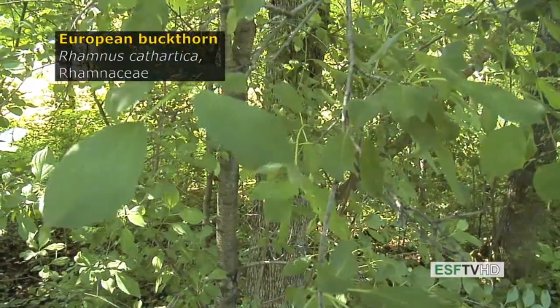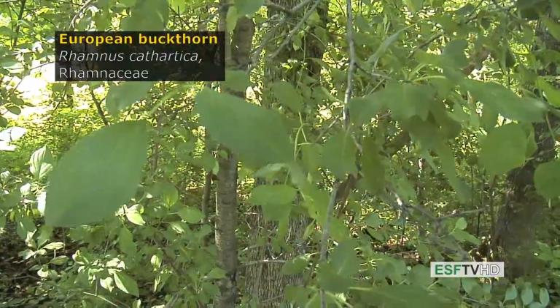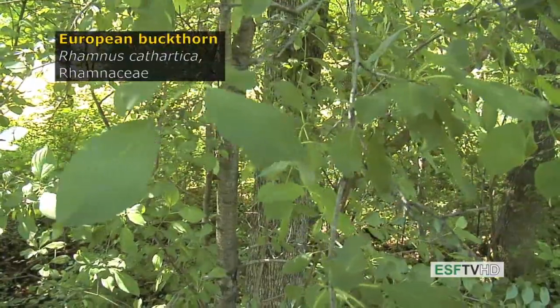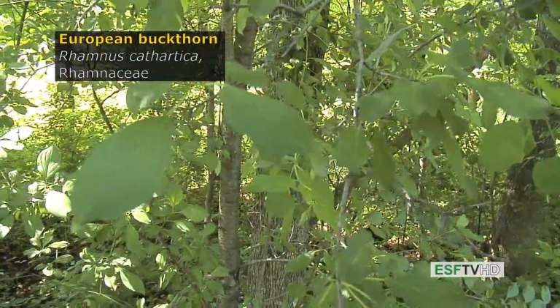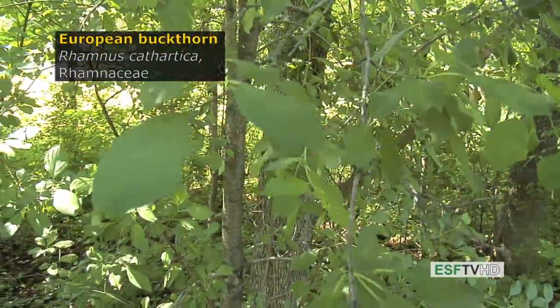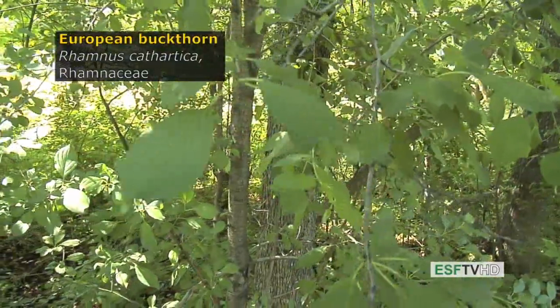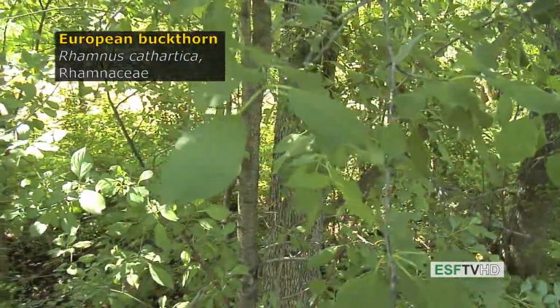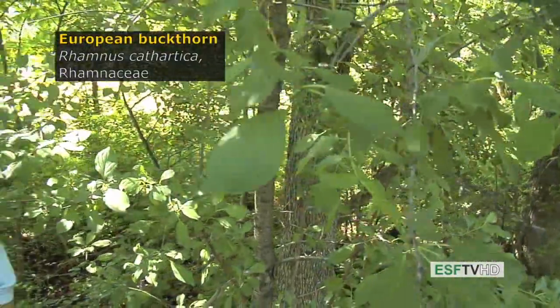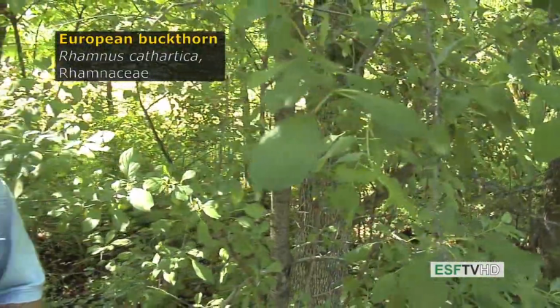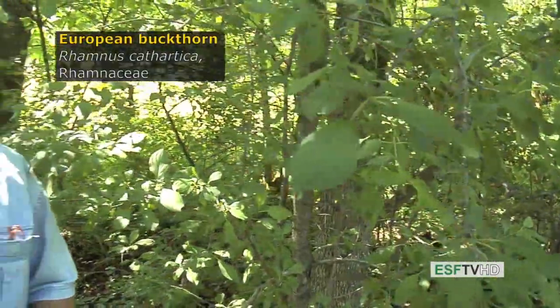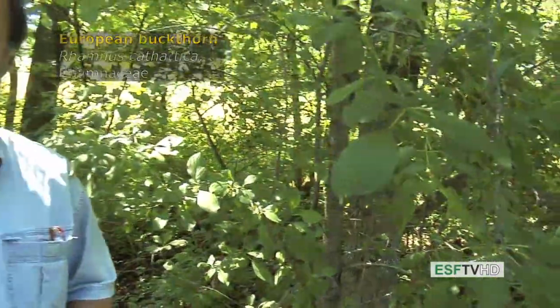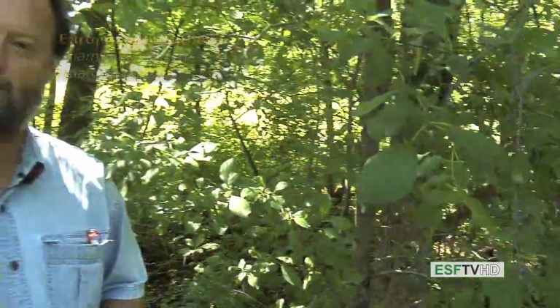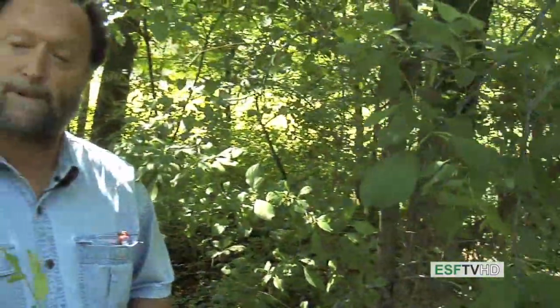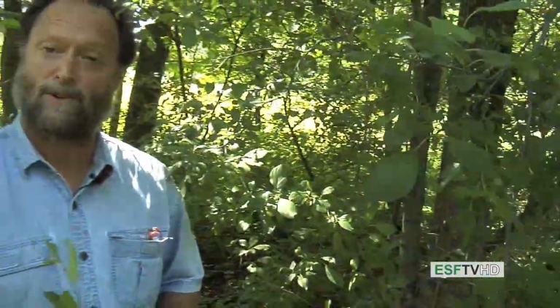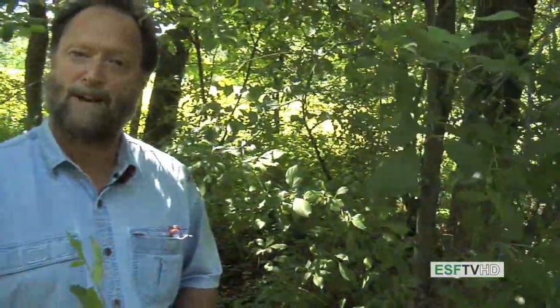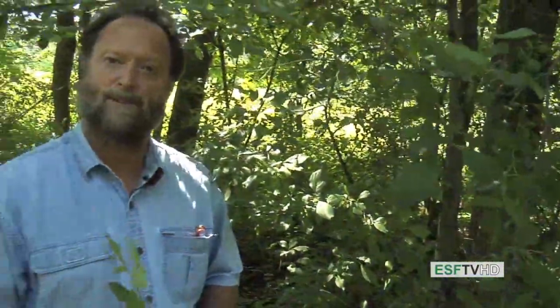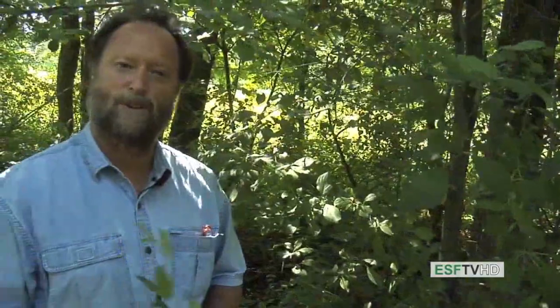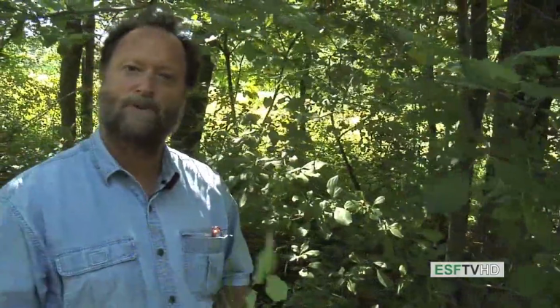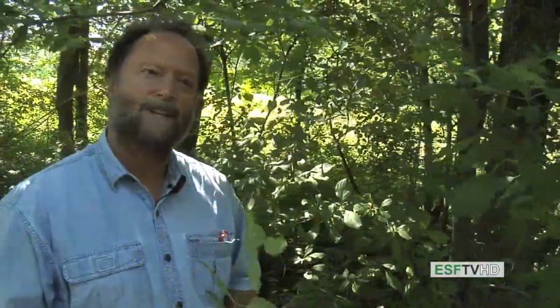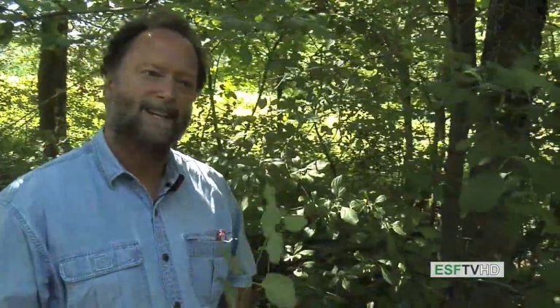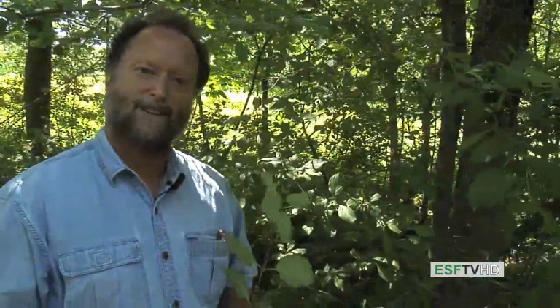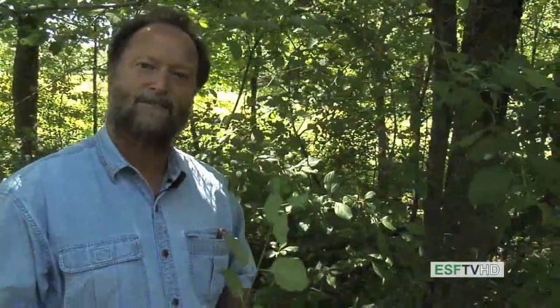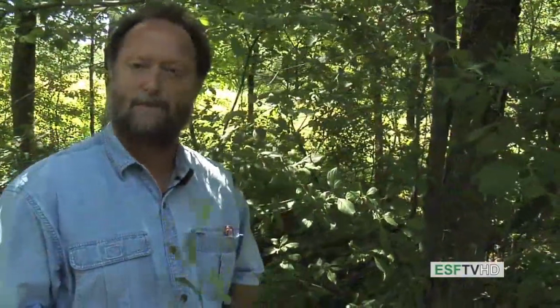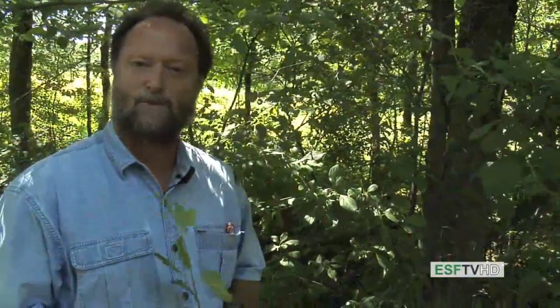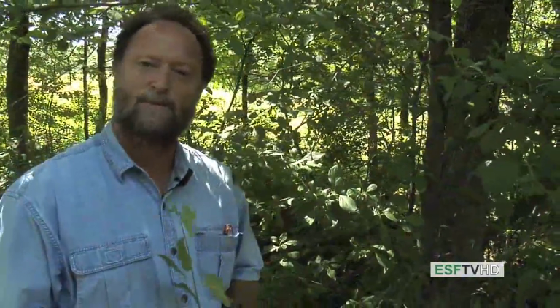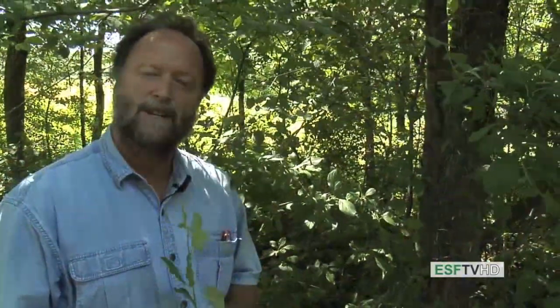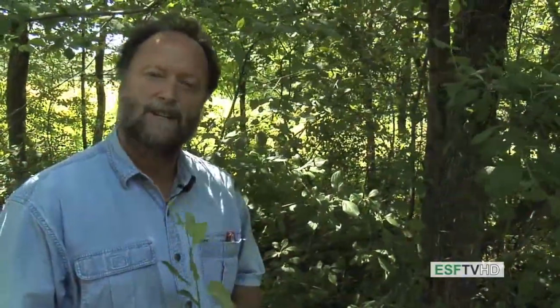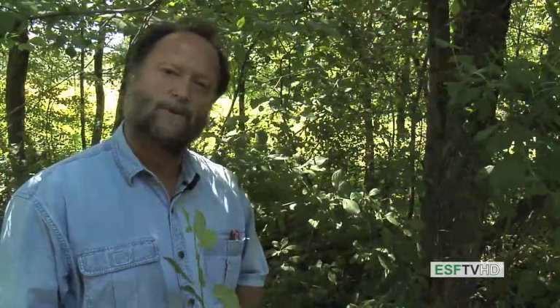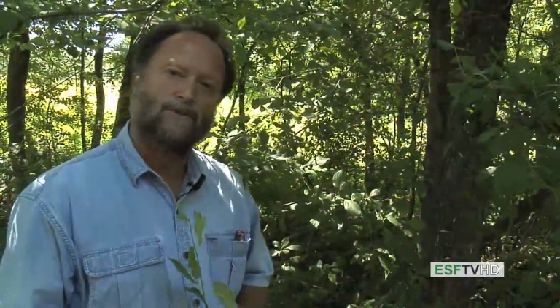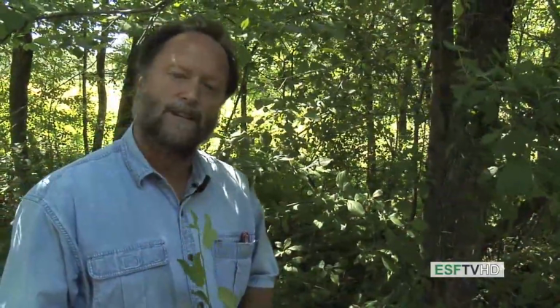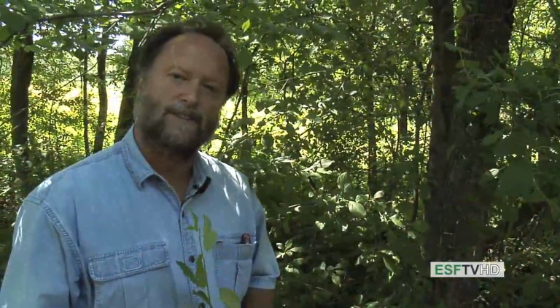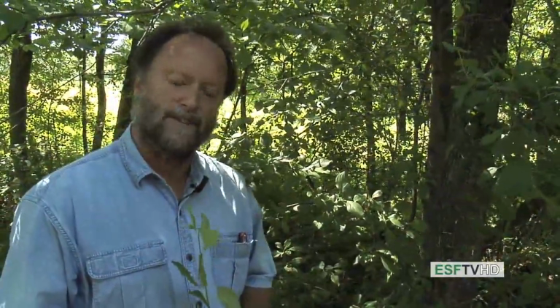Rhamnus cathartica, the European buckthorn in the Rhamnaceae or buckthorn family, is one of the most invasive common shrubs in the northeastern United States.